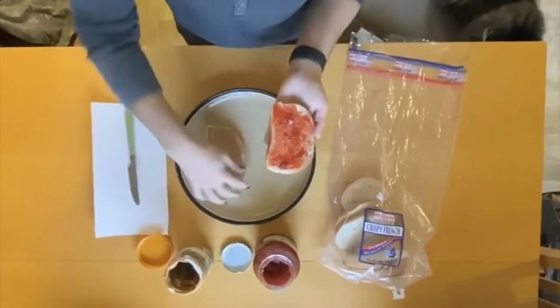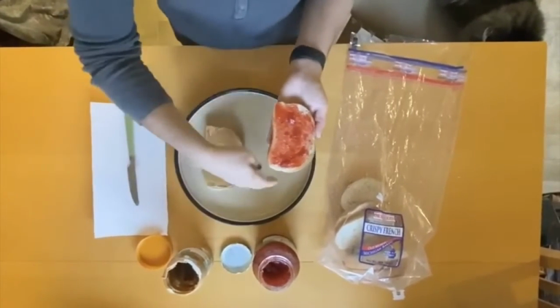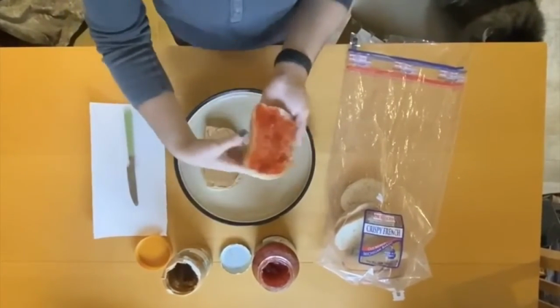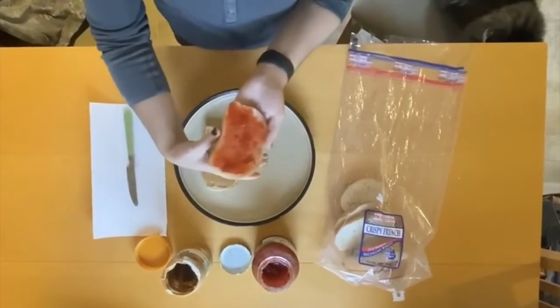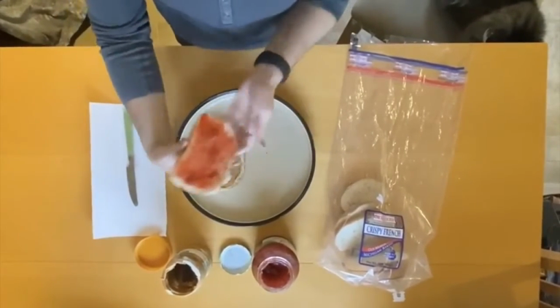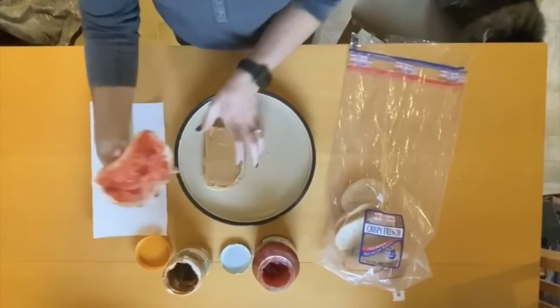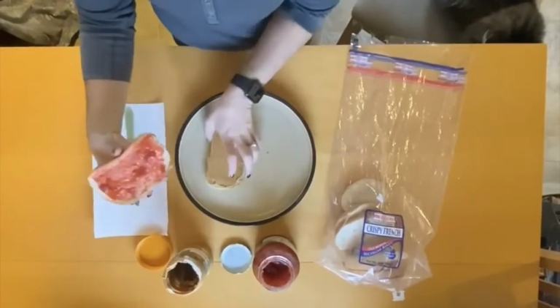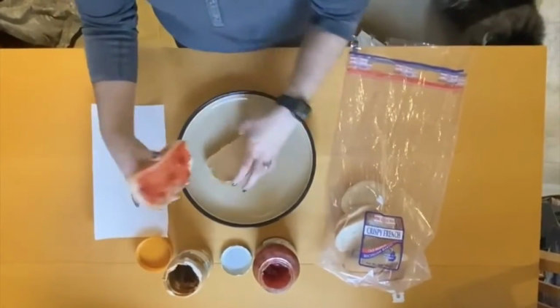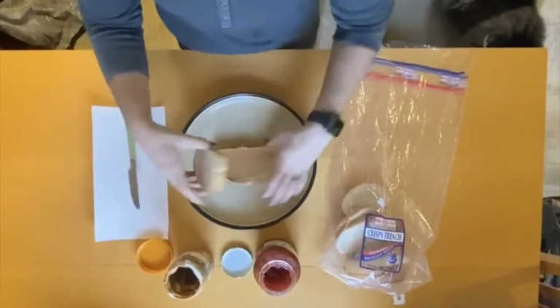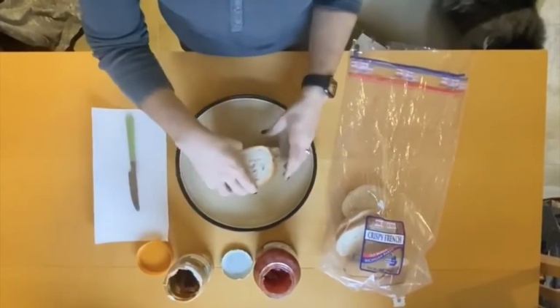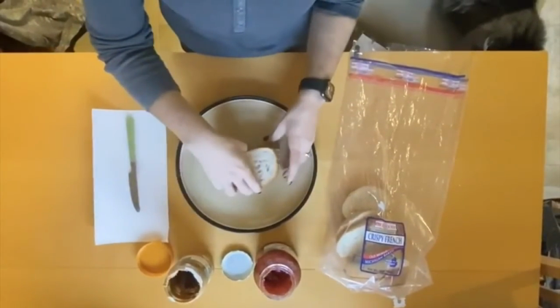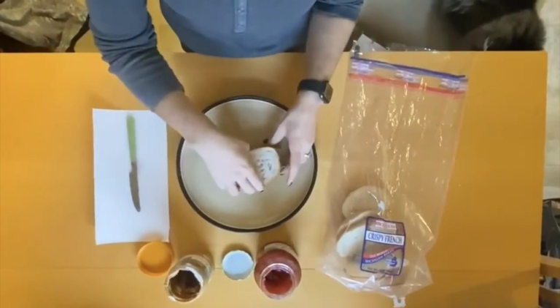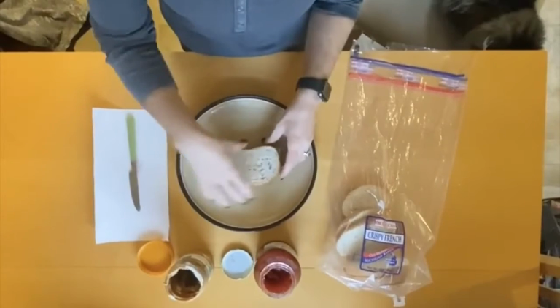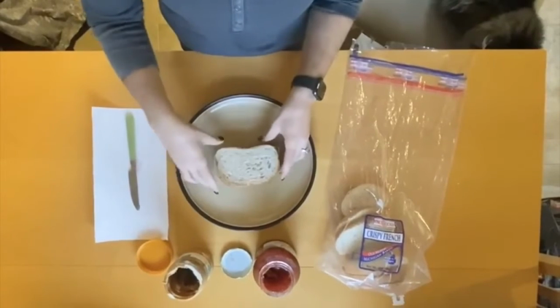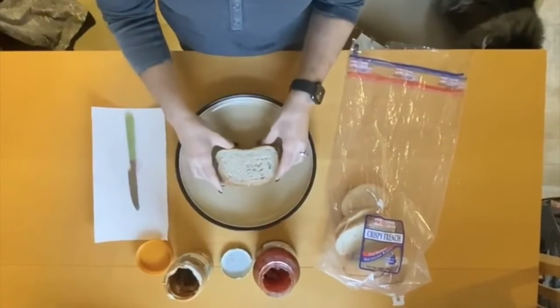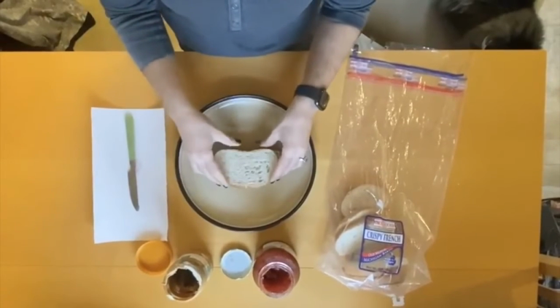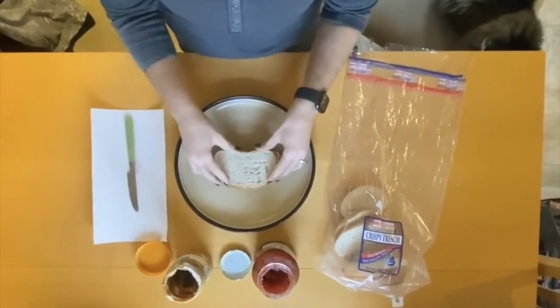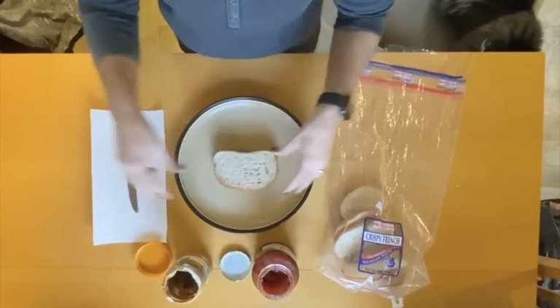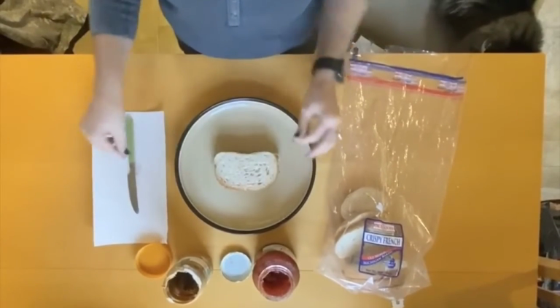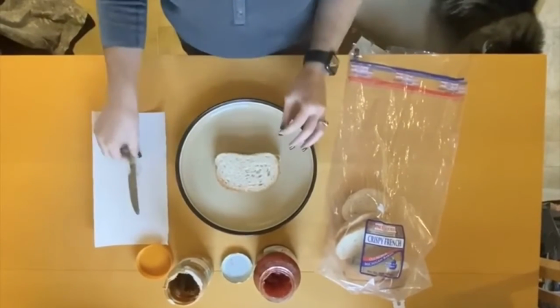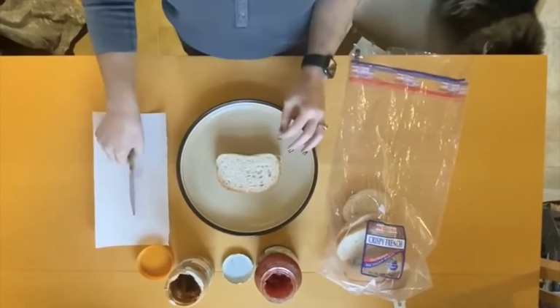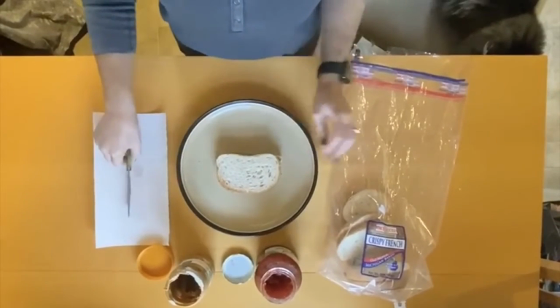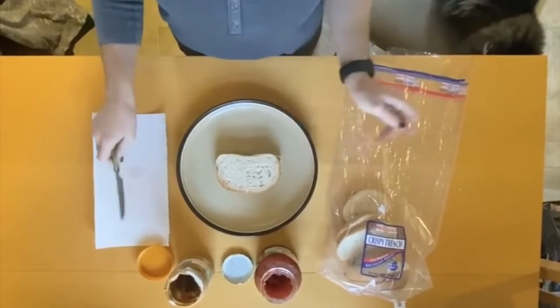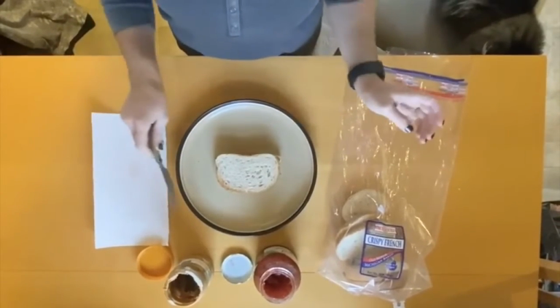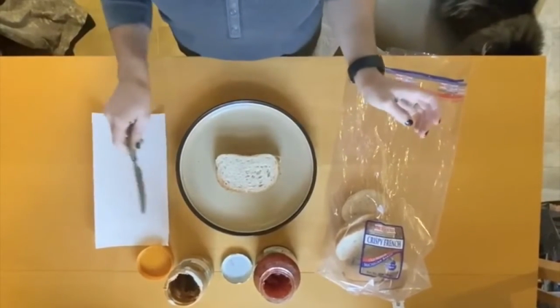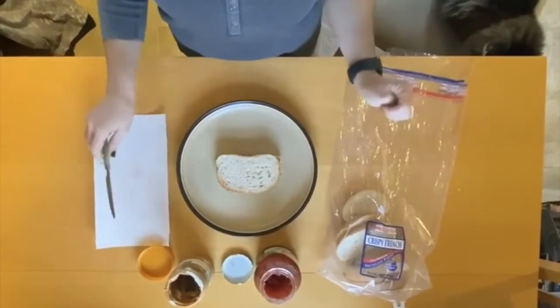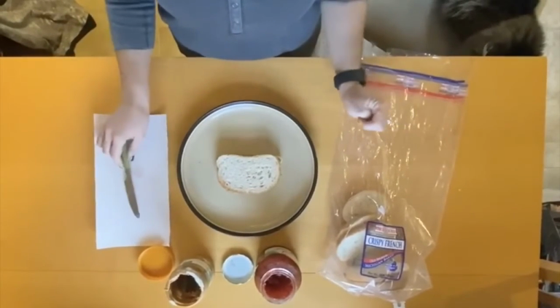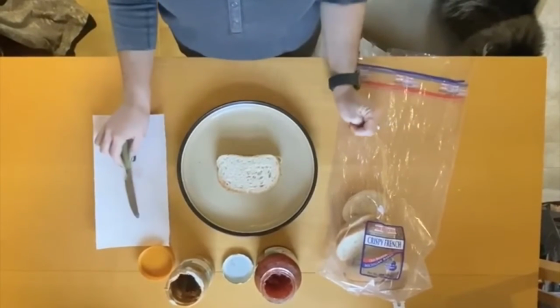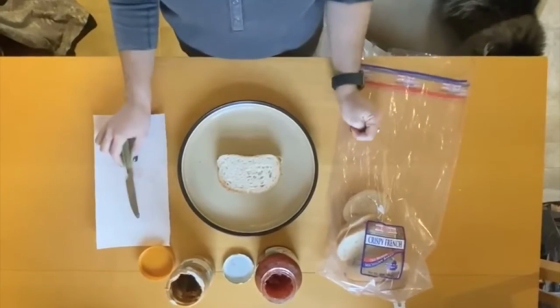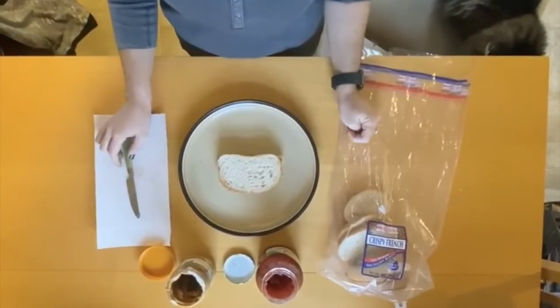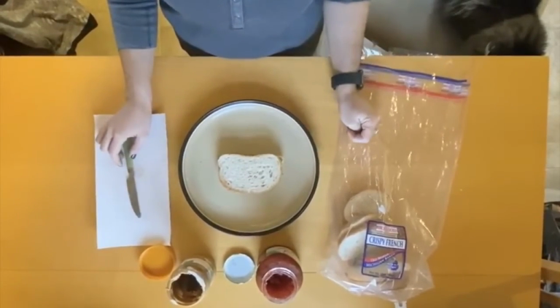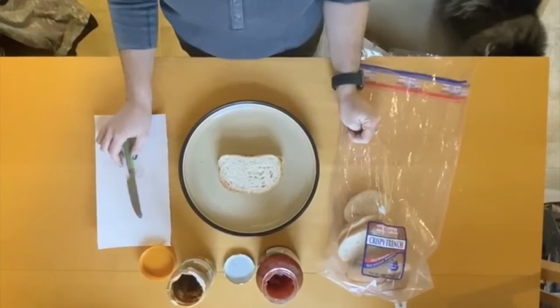And then it is time to combine the peanut butter and jelly halves together to make your peanut butter and jelly sandwich, your PB&J. There it is, guys.